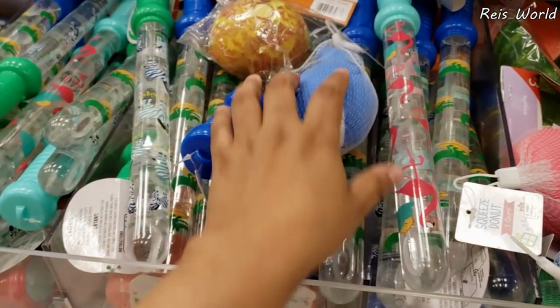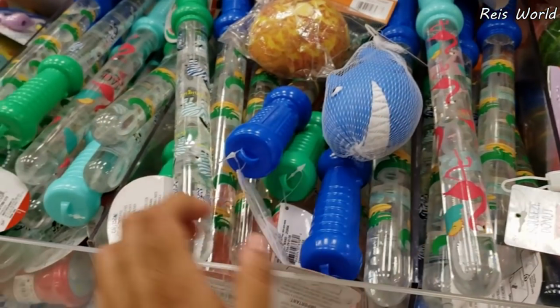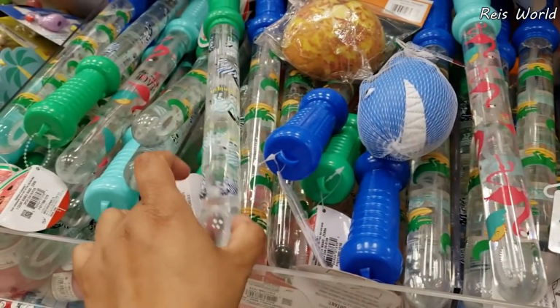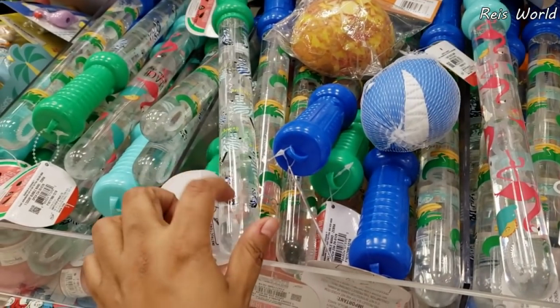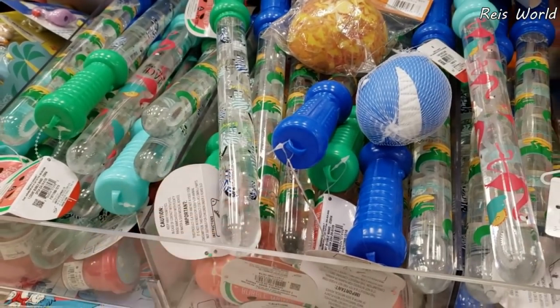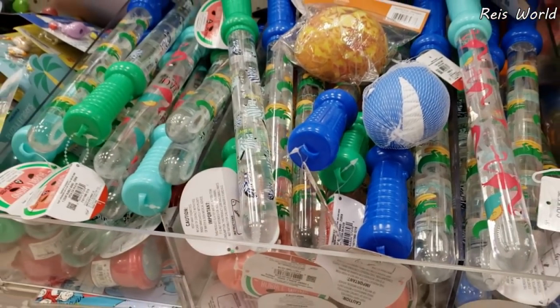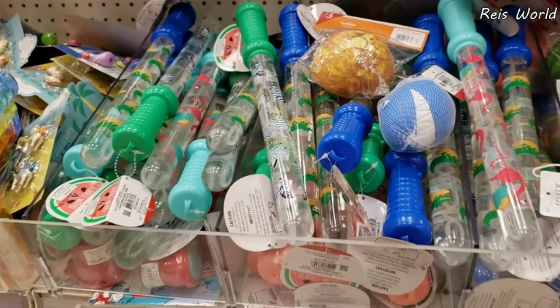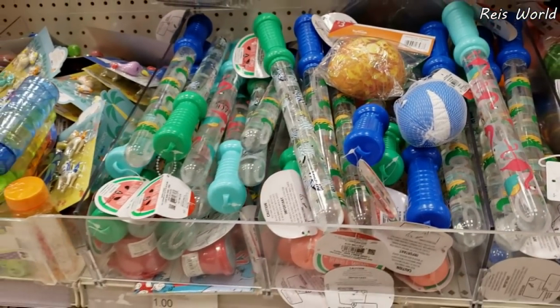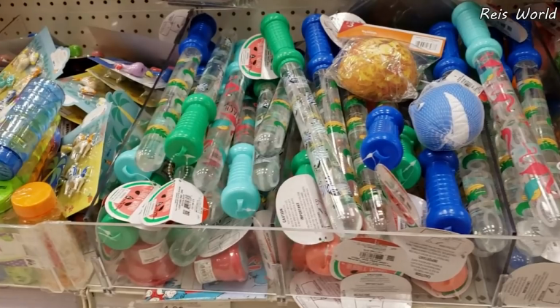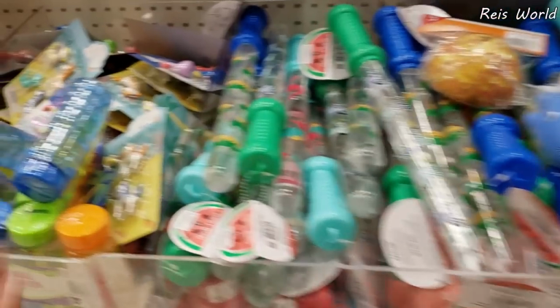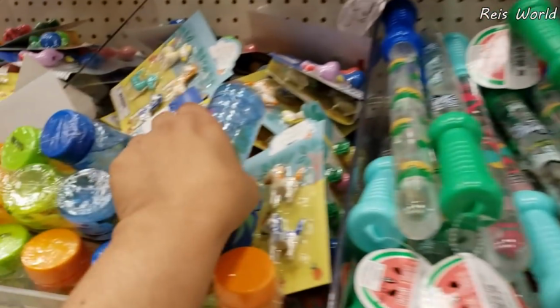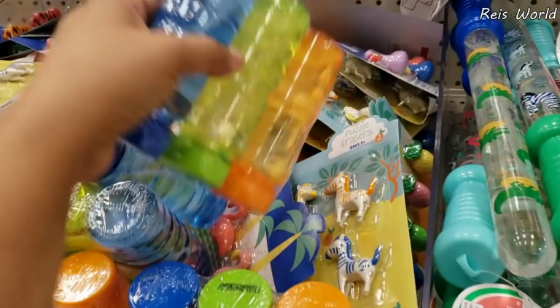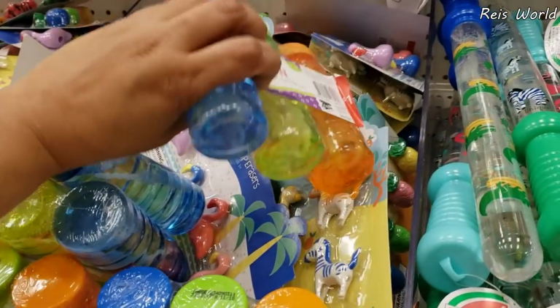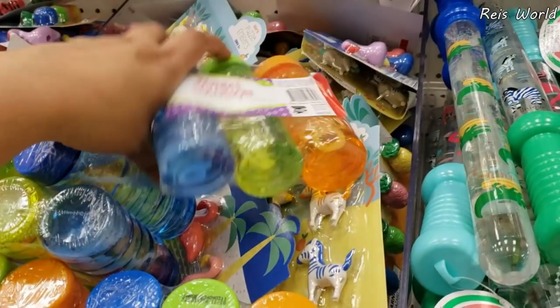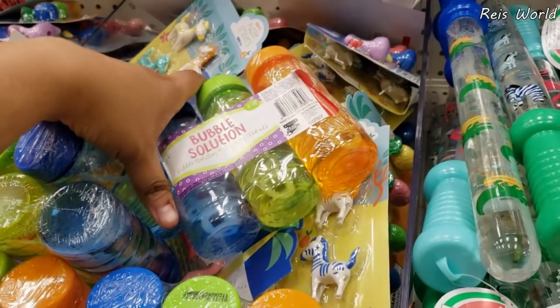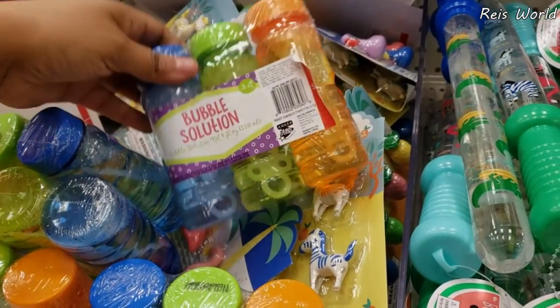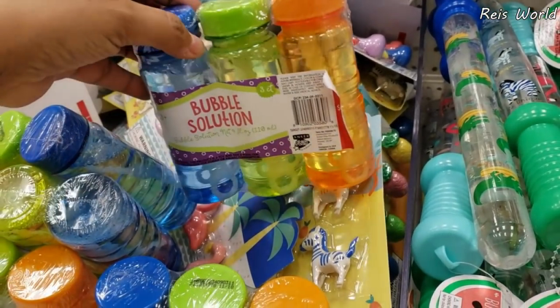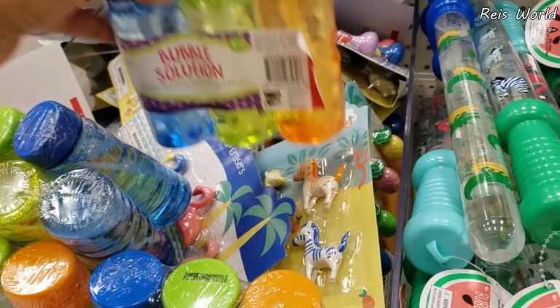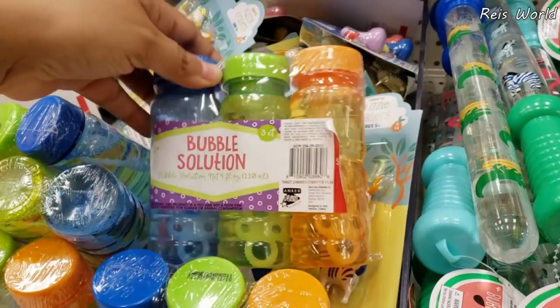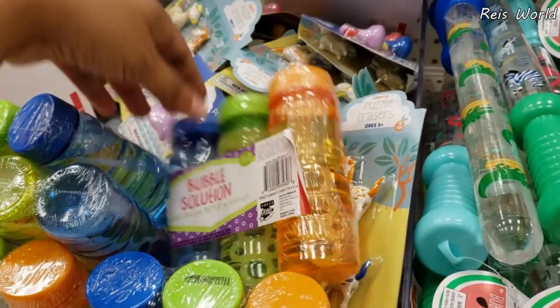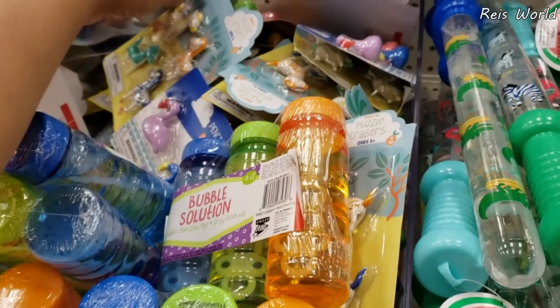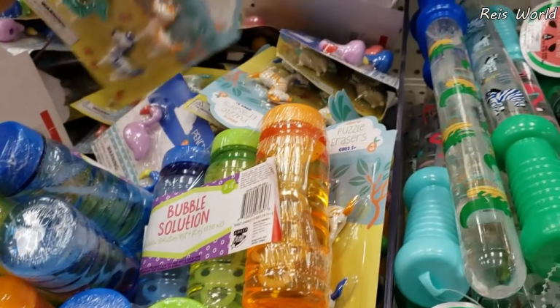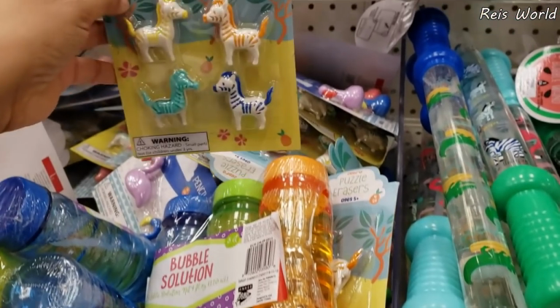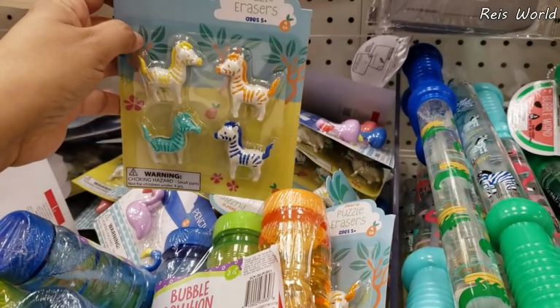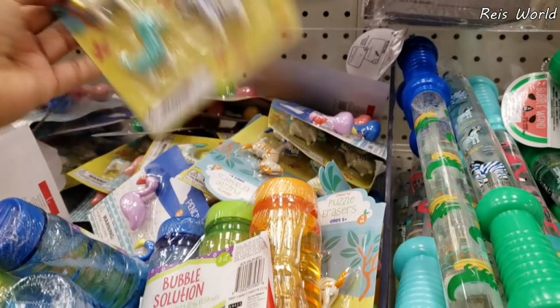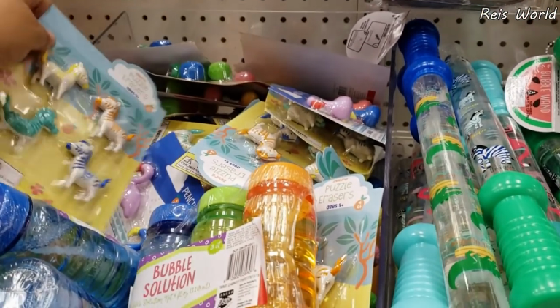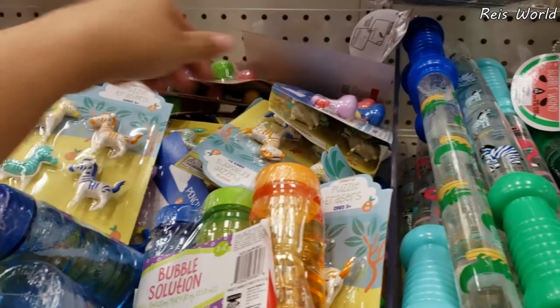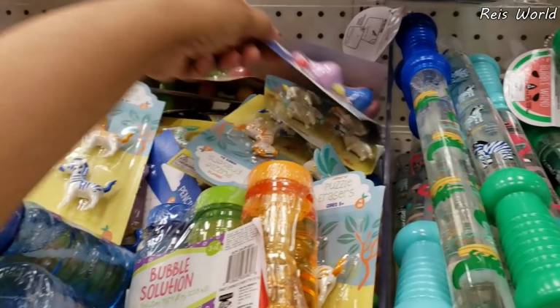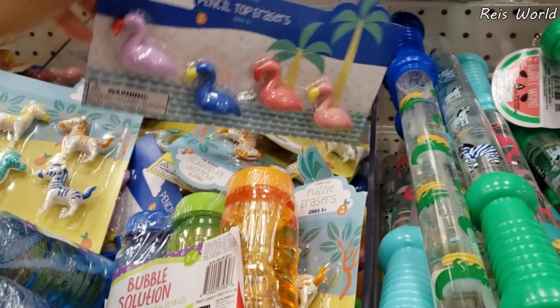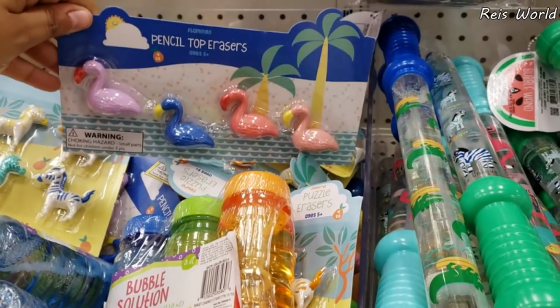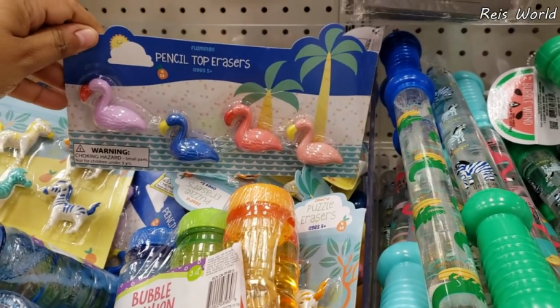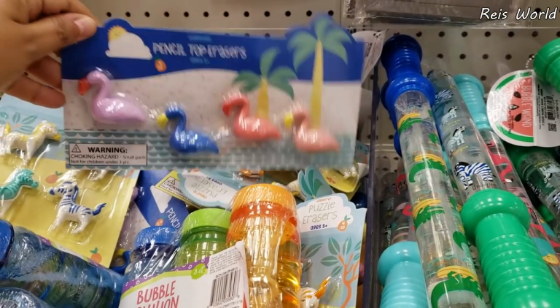Oh, and a zebra one — that will be a new print. Bubbles are $1. $3 for $1 items. Erasers, those are going to be $1. Cute stuff.